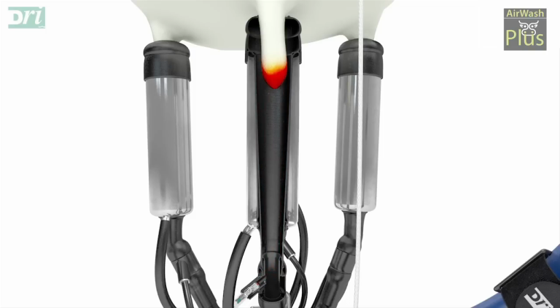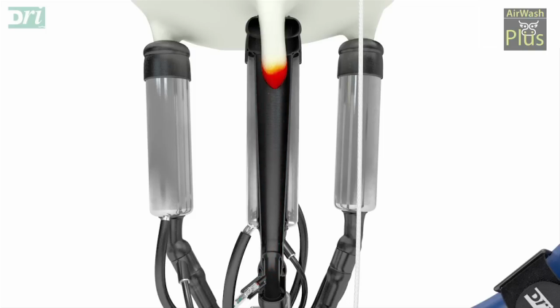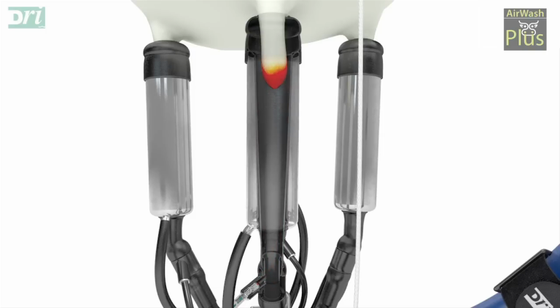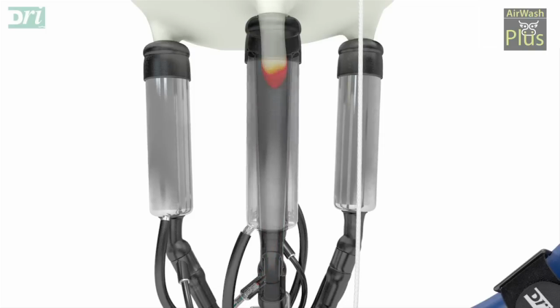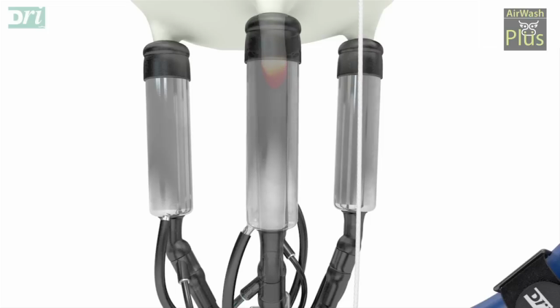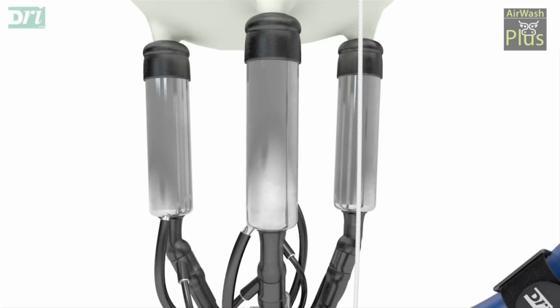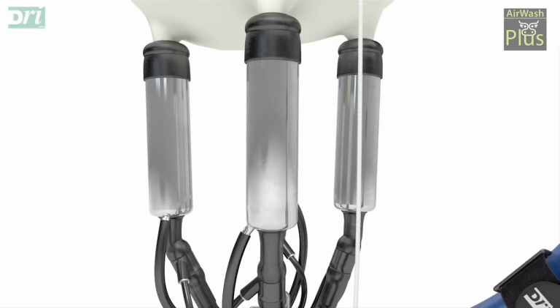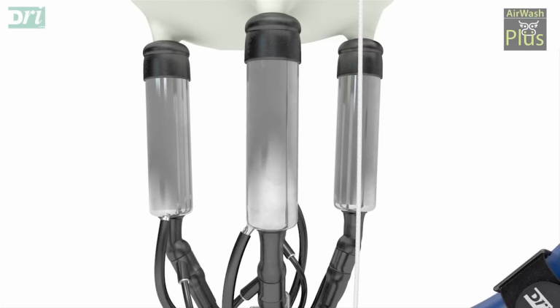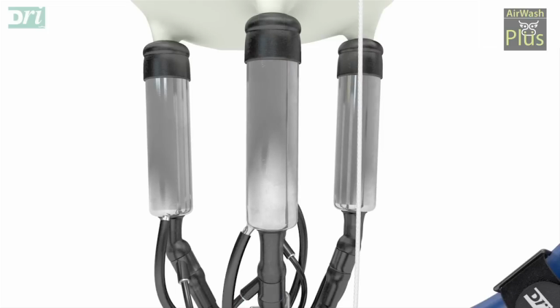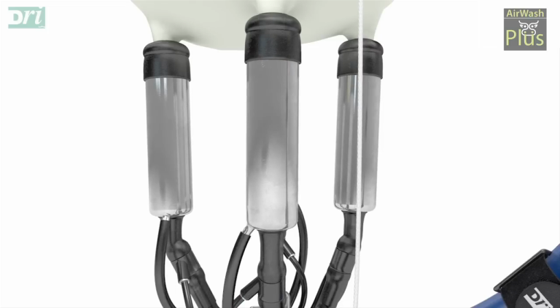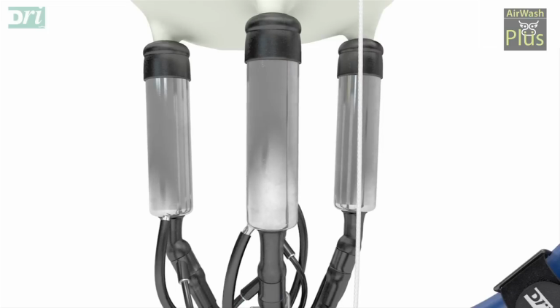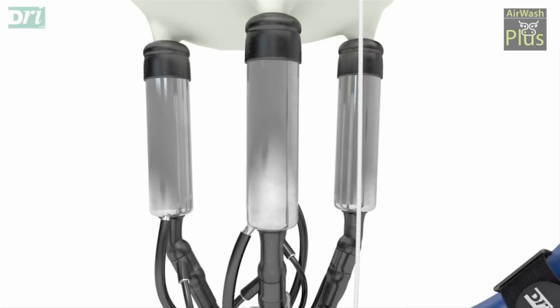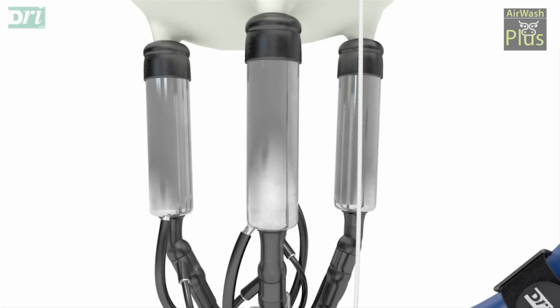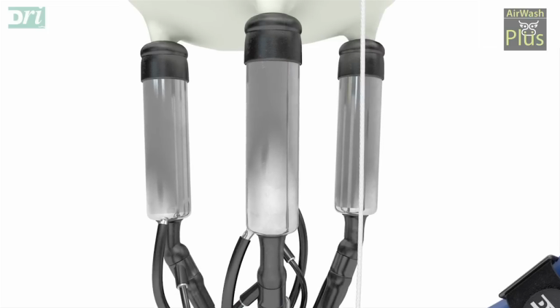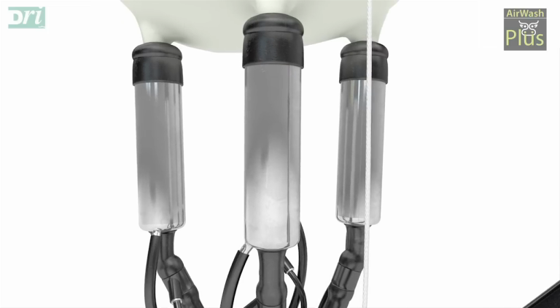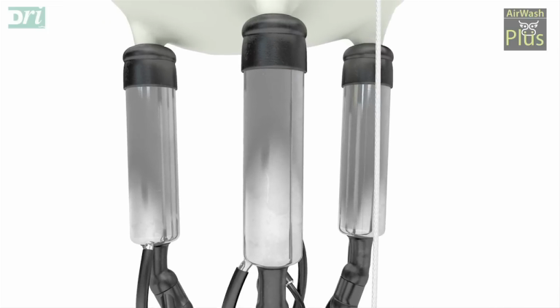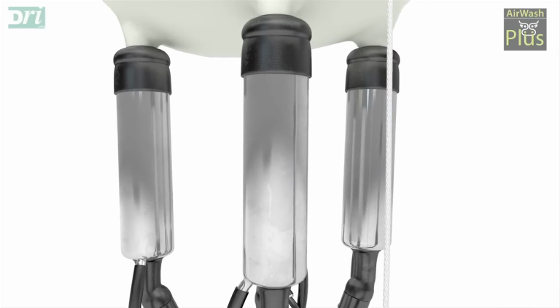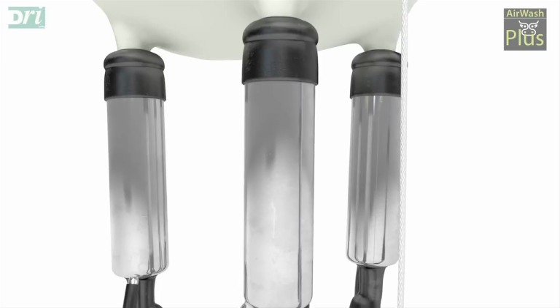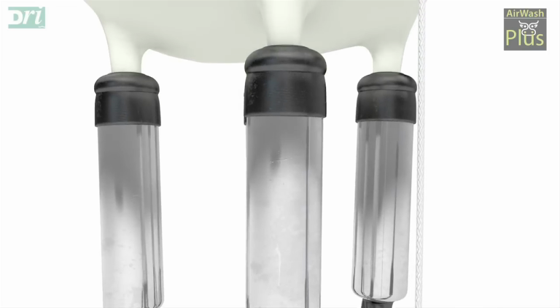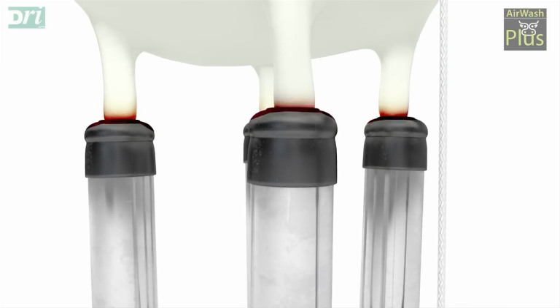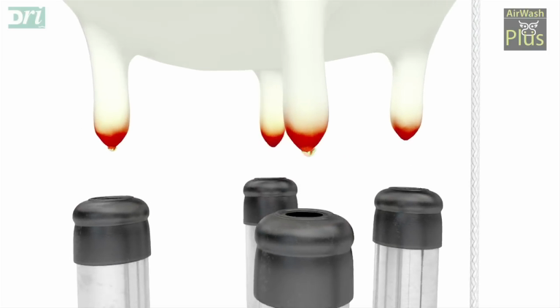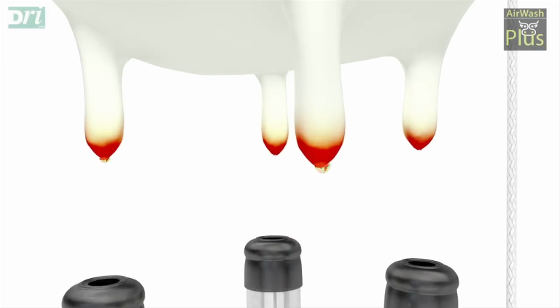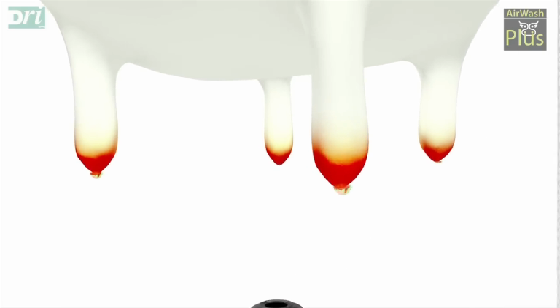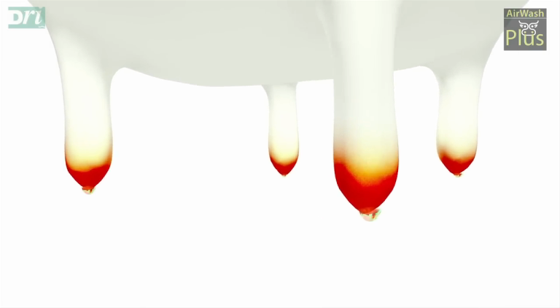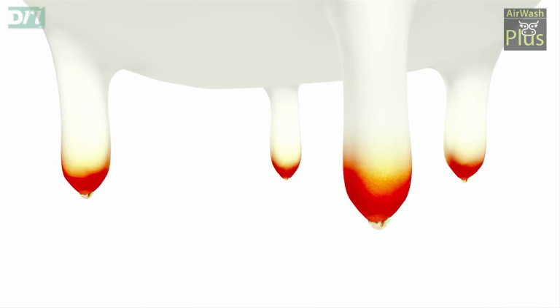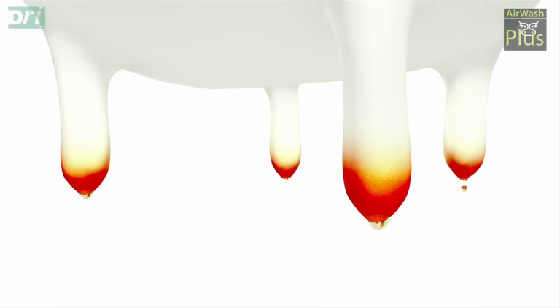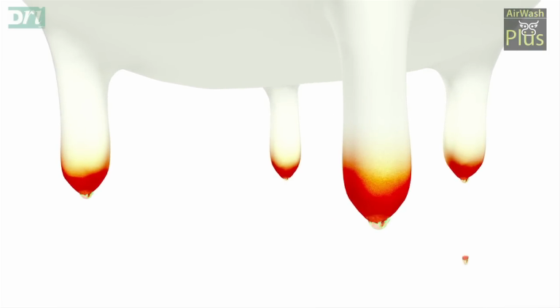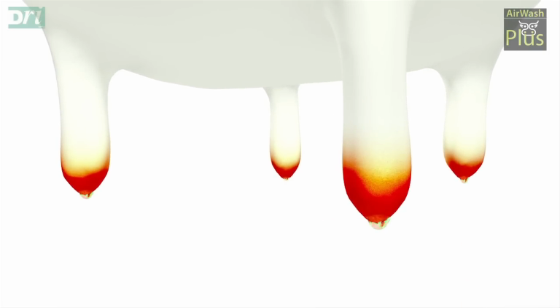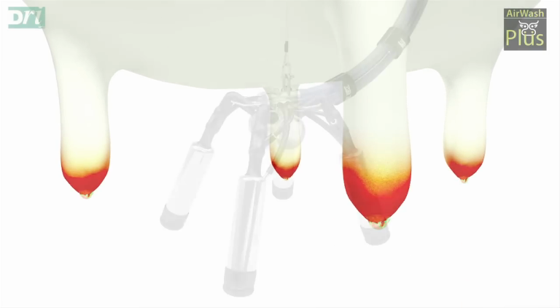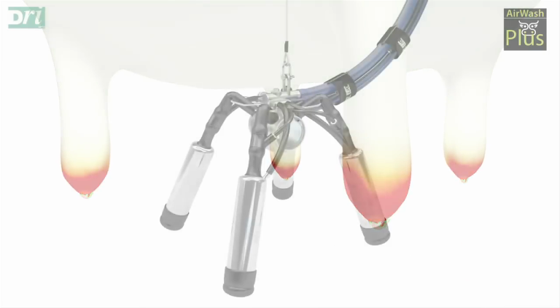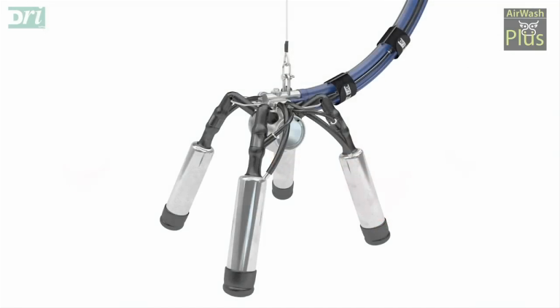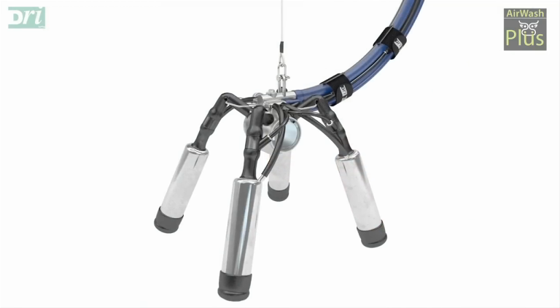The dip goes on while the teat is extended and evenly coats the teat end, while both the skin, pores and teat canal are still open and receptive to disinfectant and emollients. The teat has not been exposed to the environment prior to the dipping.